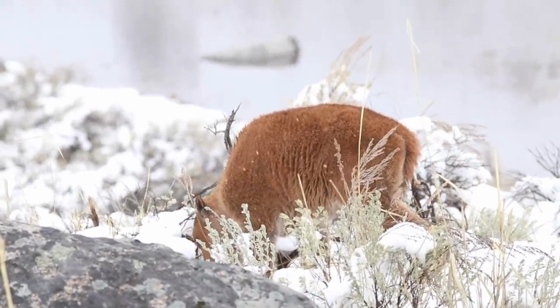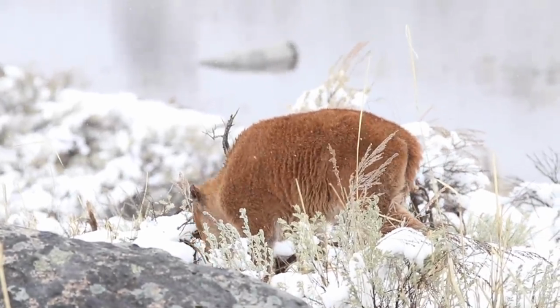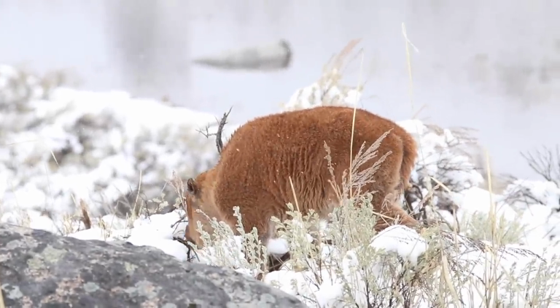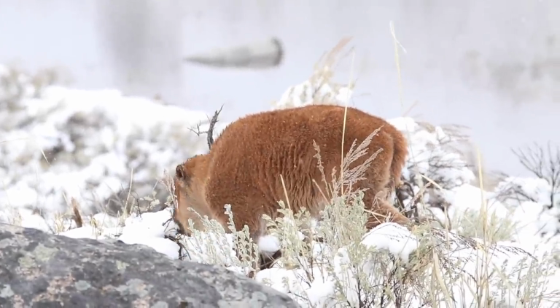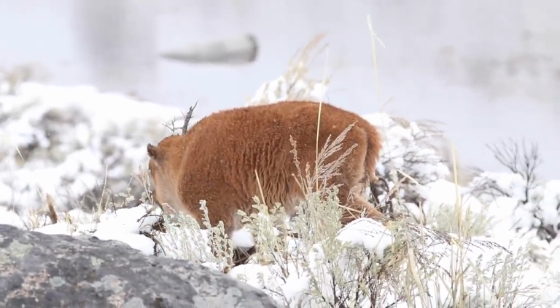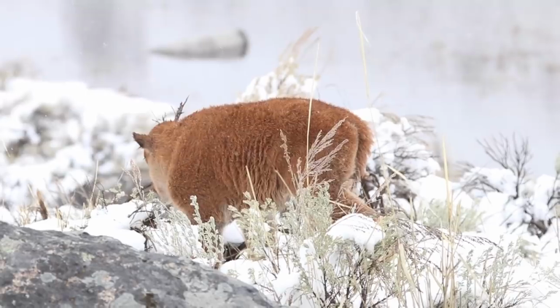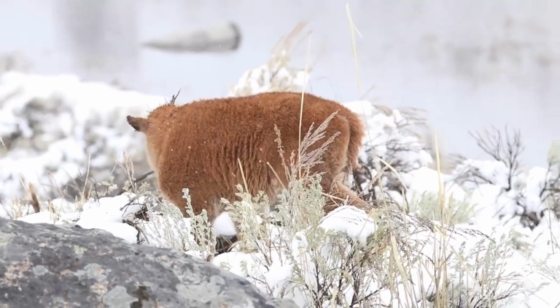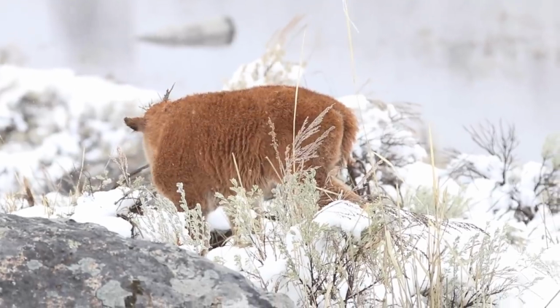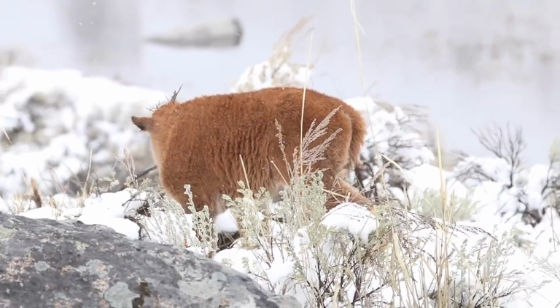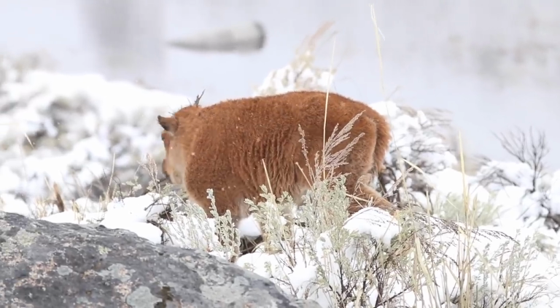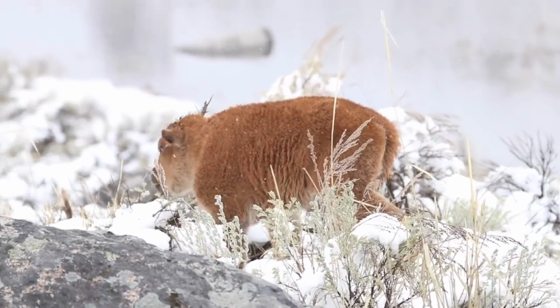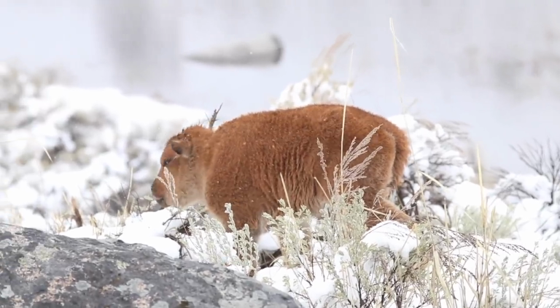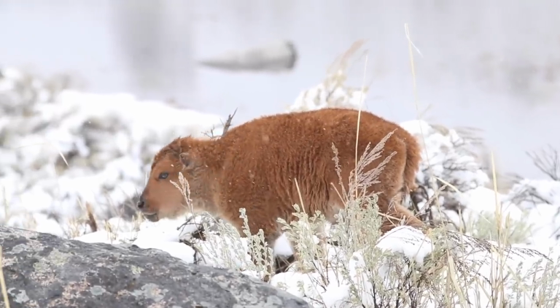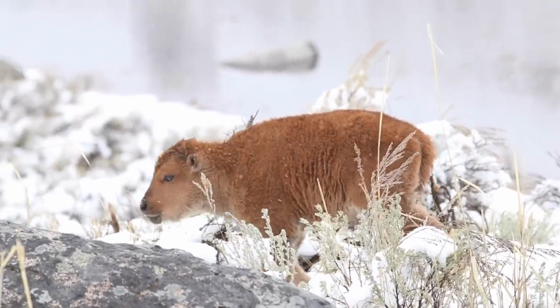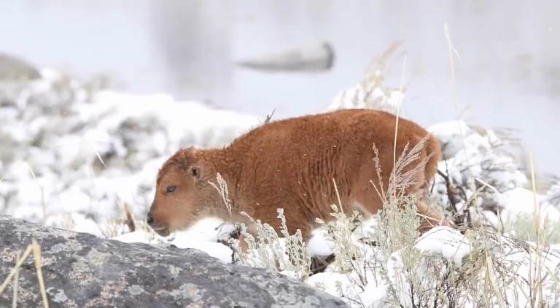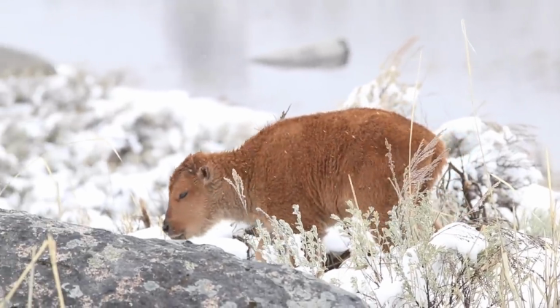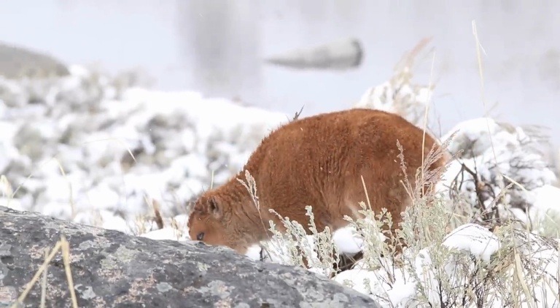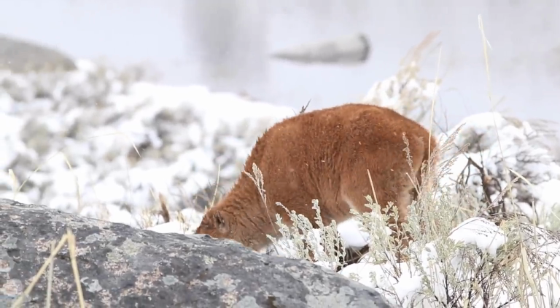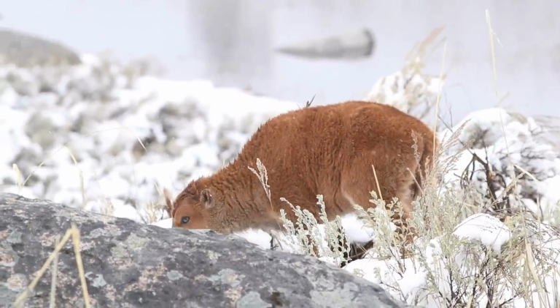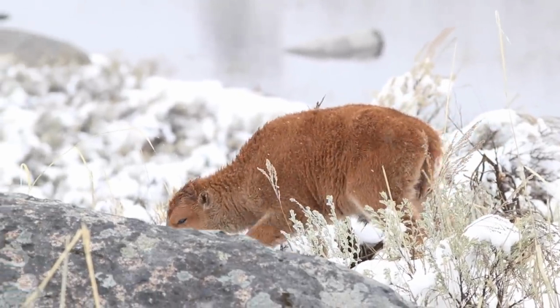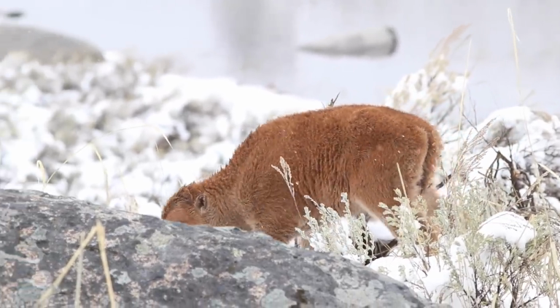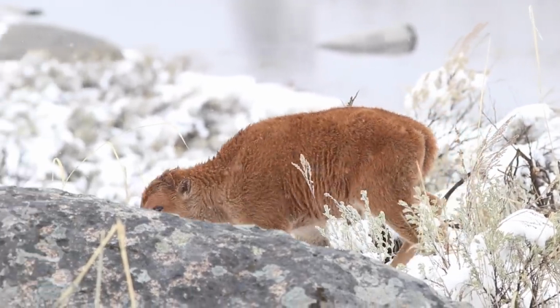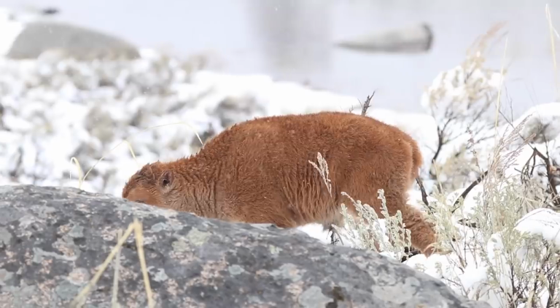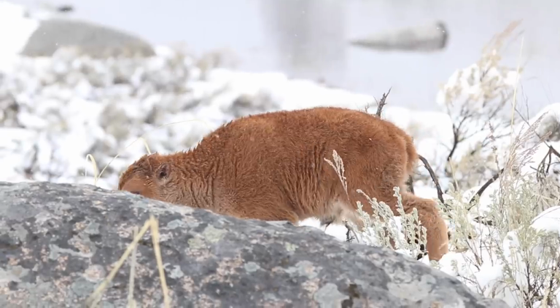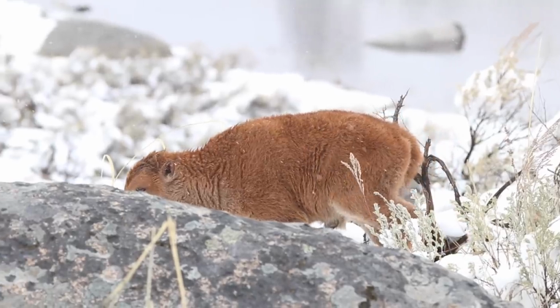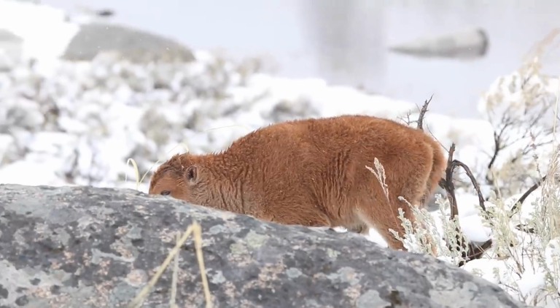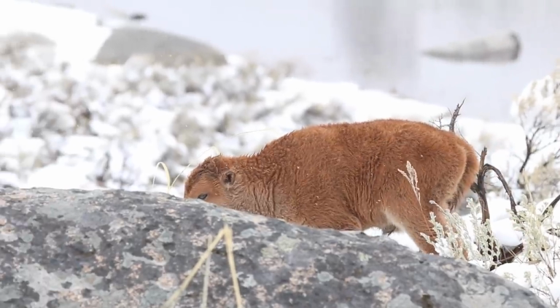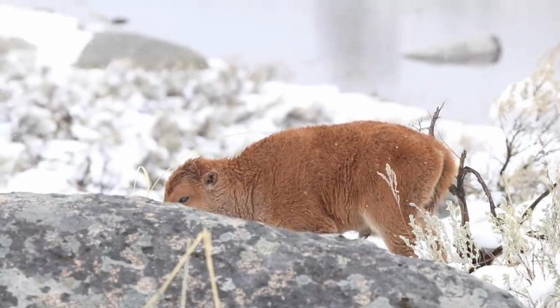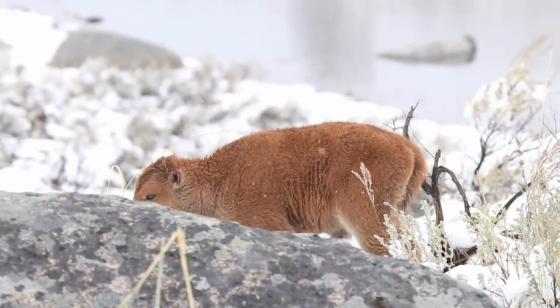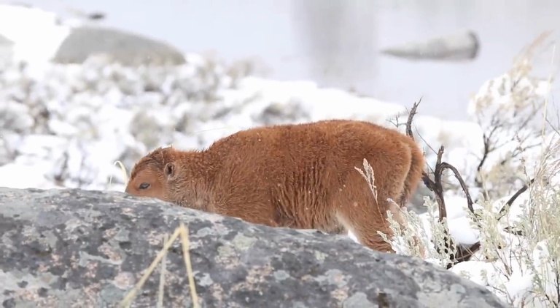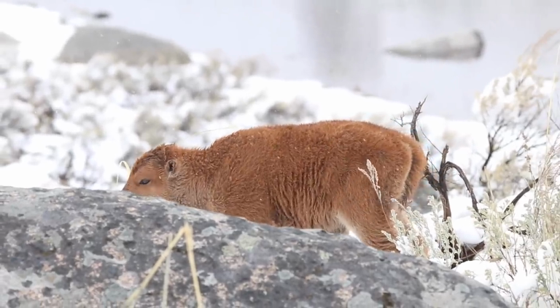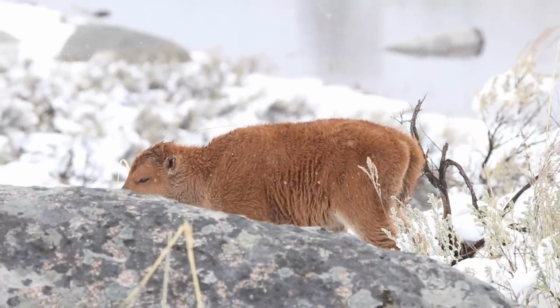Bison calves are some of the cutest little things ever, I think, though they very rapidly turn into big-looking bison. It's amazing how quickly they grow.